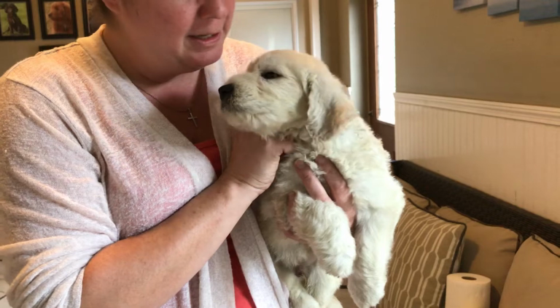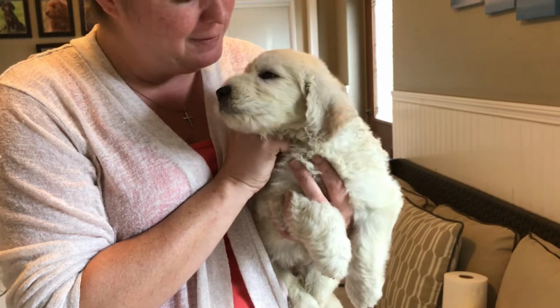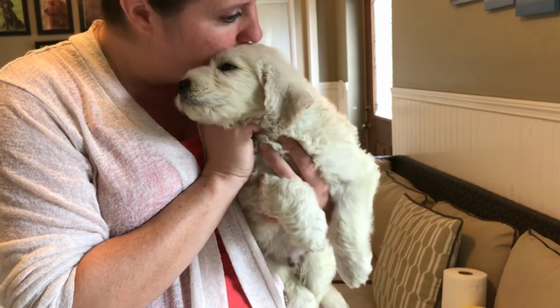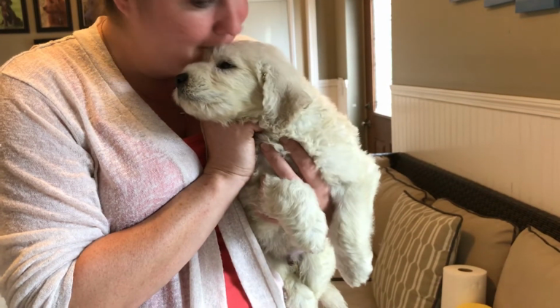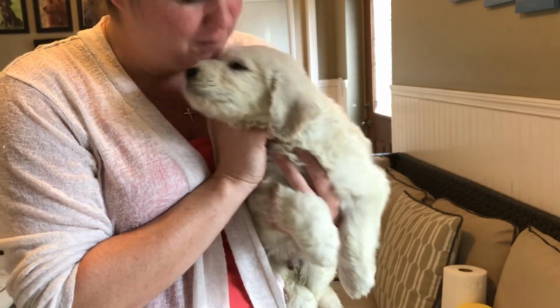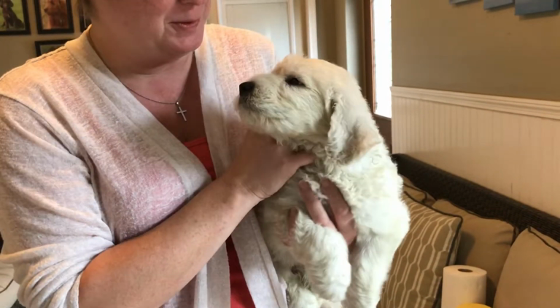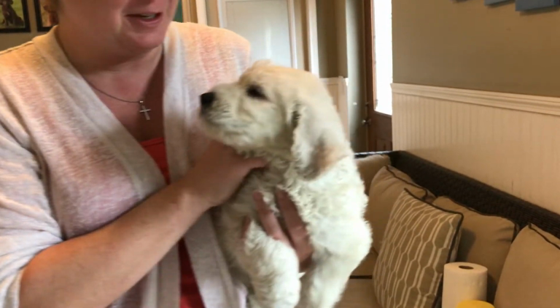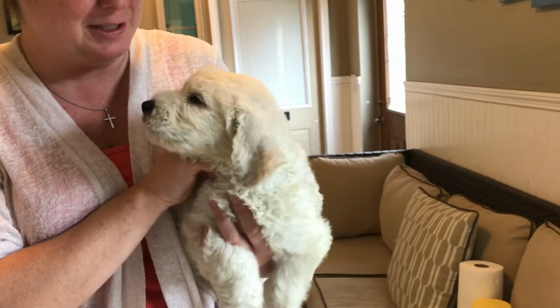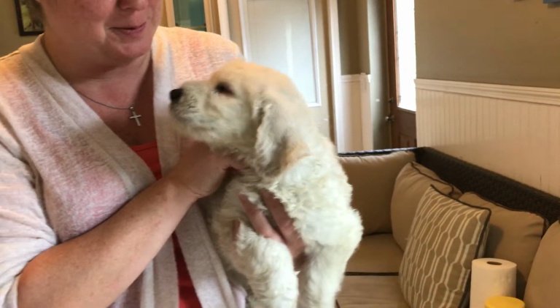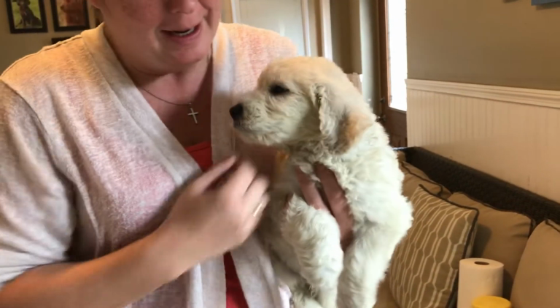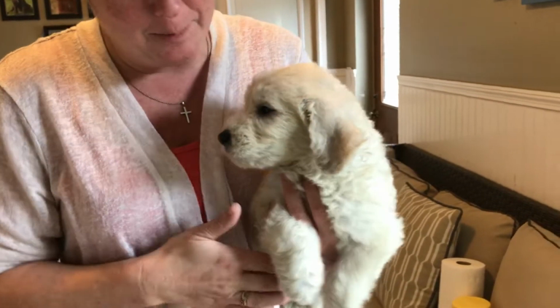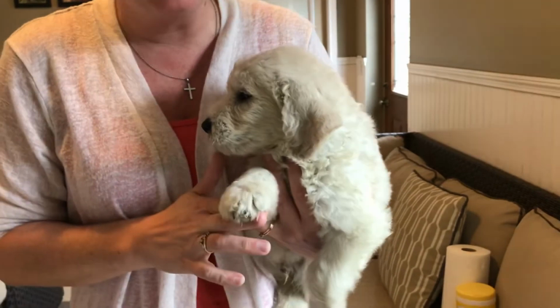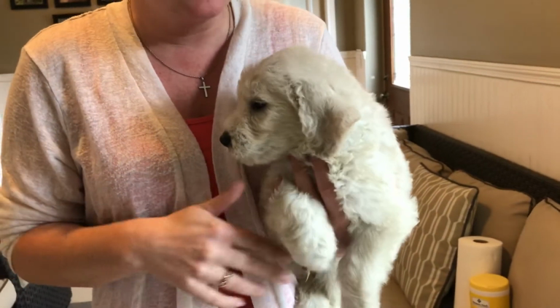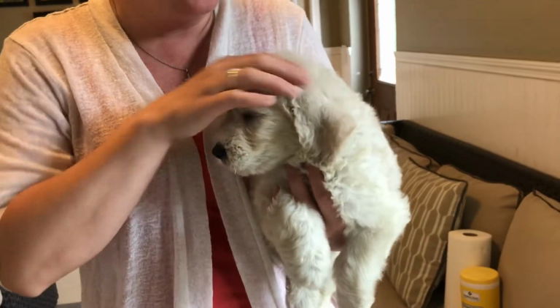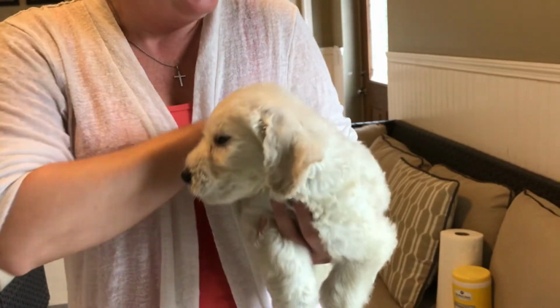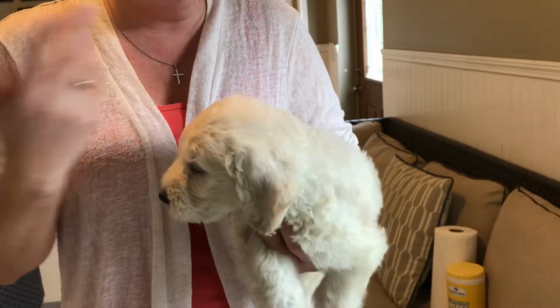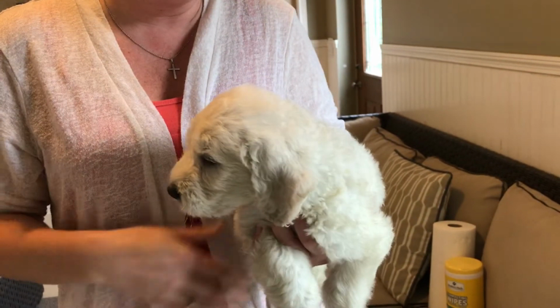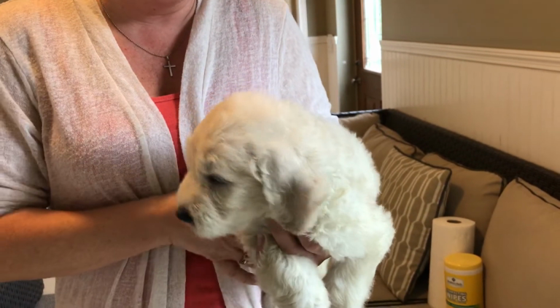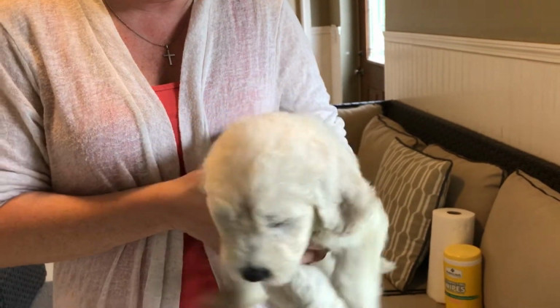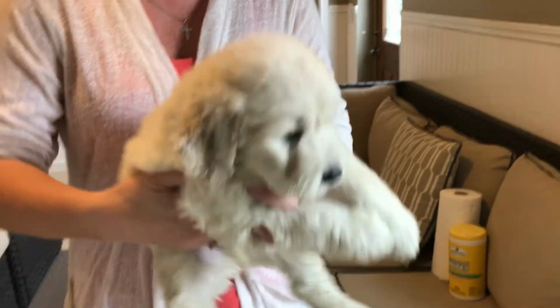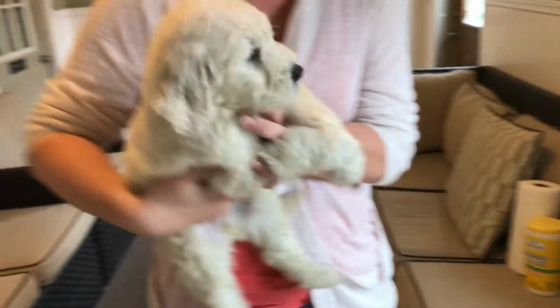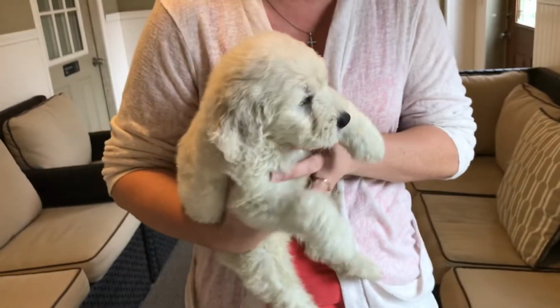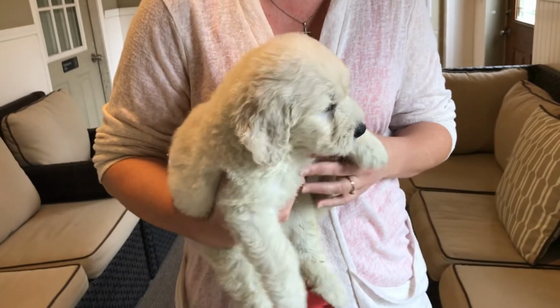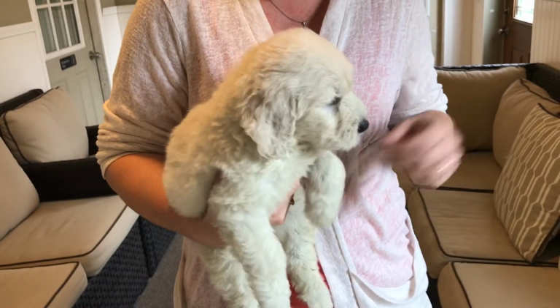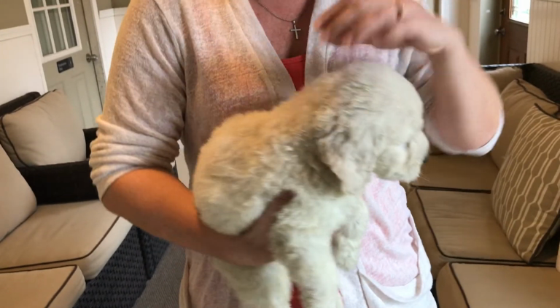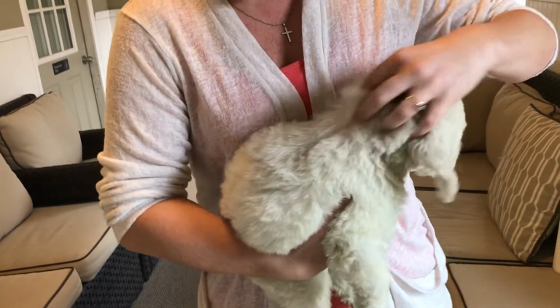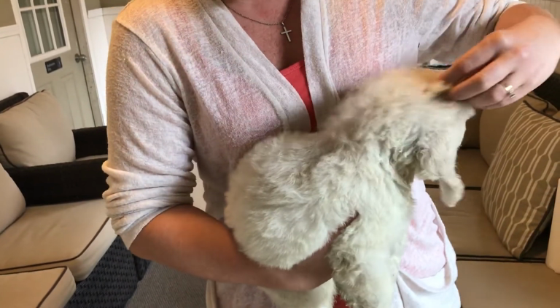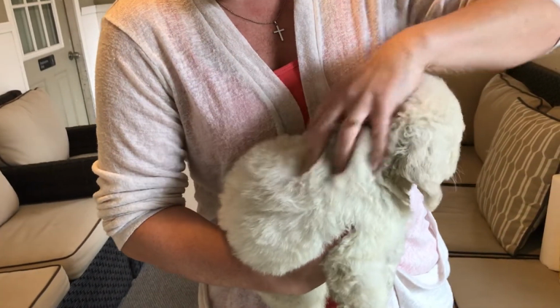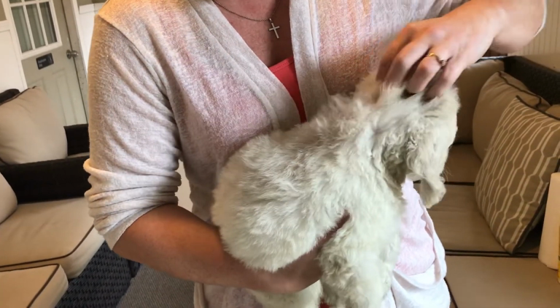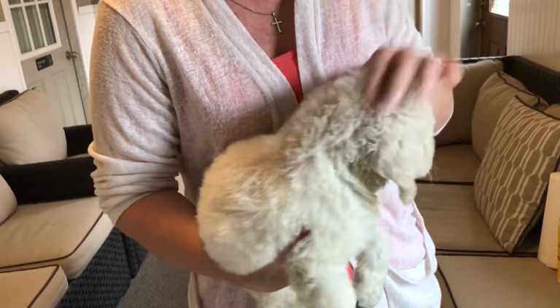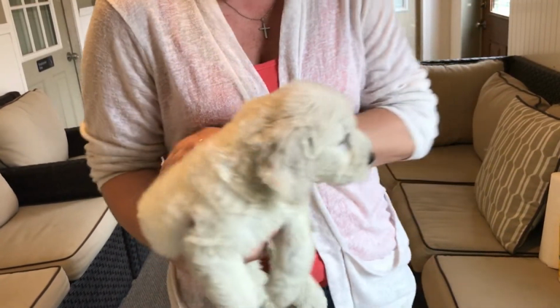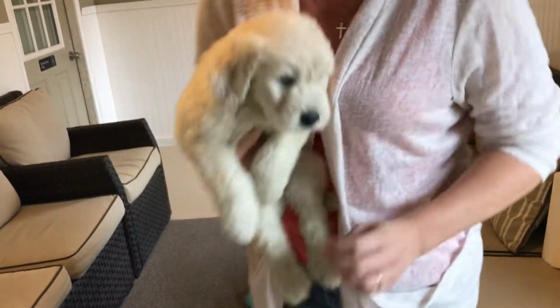Here we have the gold male from June's litter. He's just so sweet. Paint his toenails gold. He's pretty much just an ultra cream color. He's got a nice straight wavy coat. Back here is just really, really pretty. Just a beautiful dog.